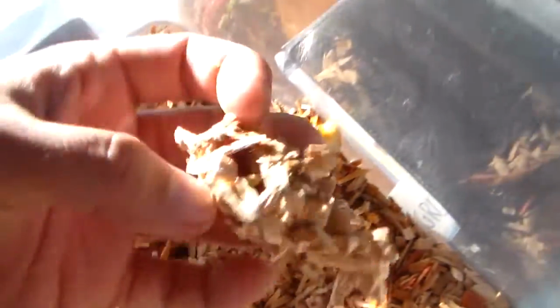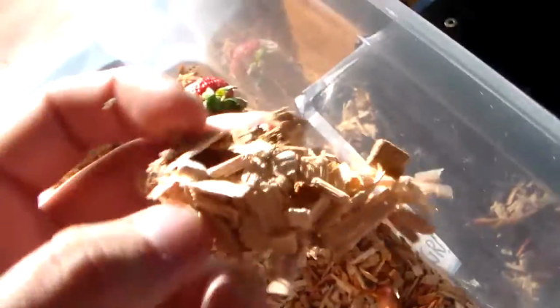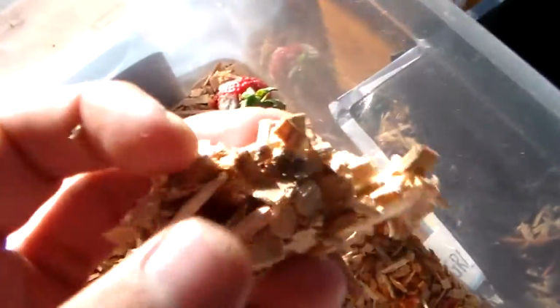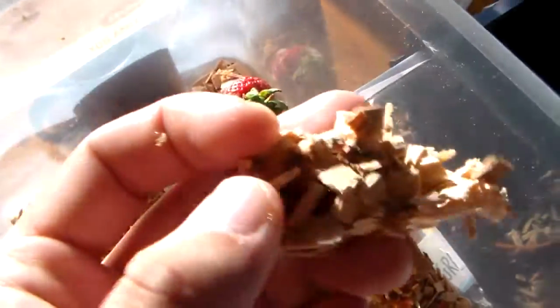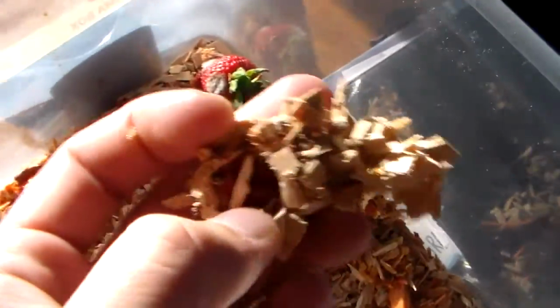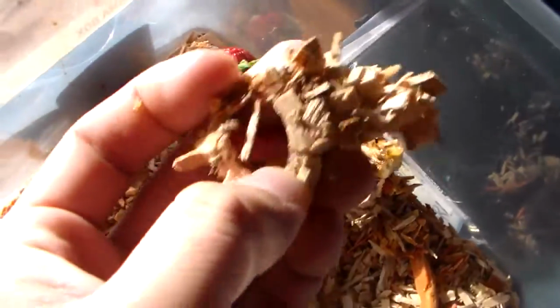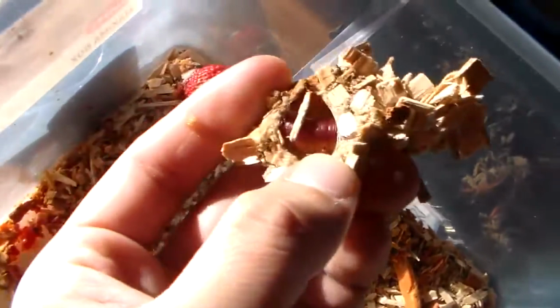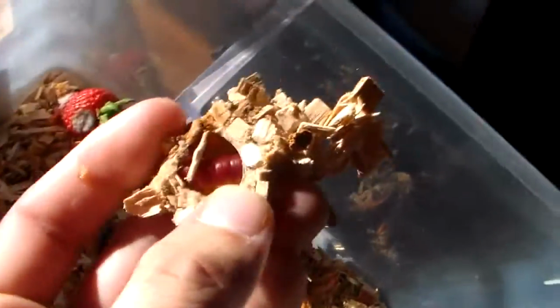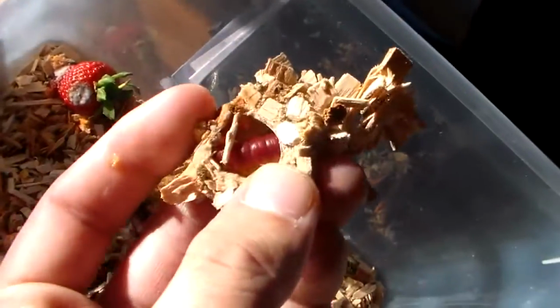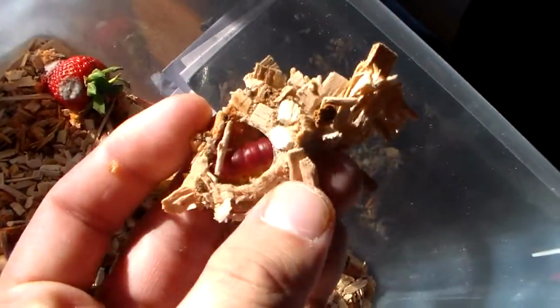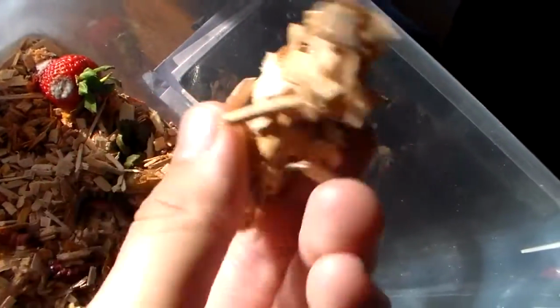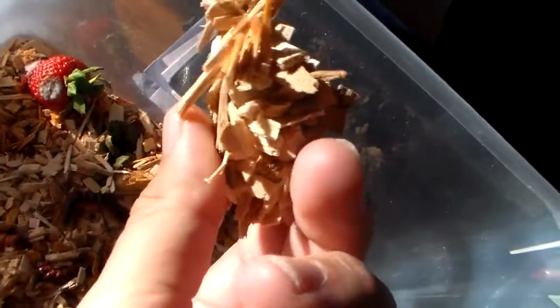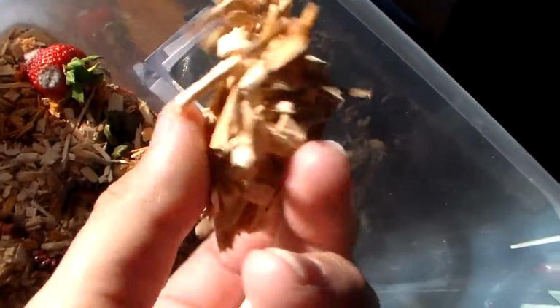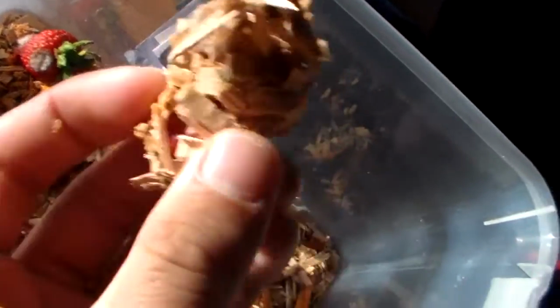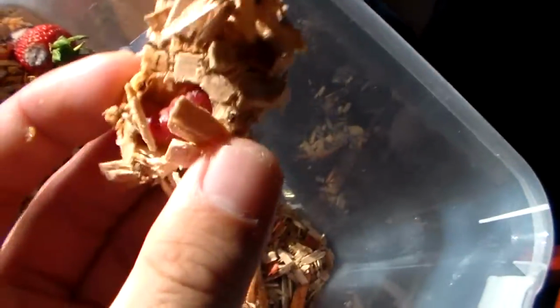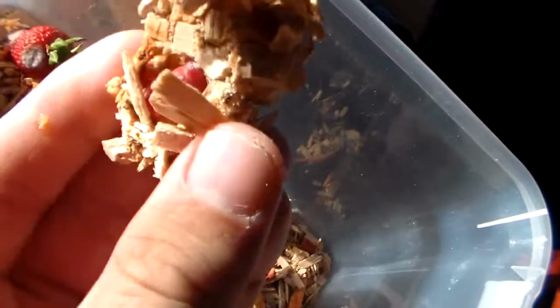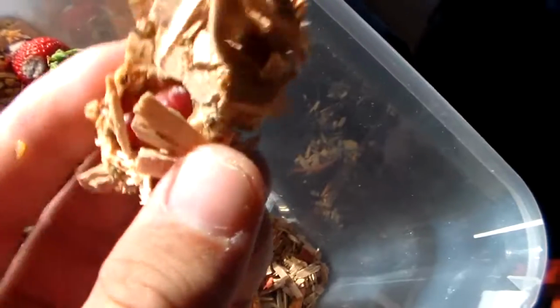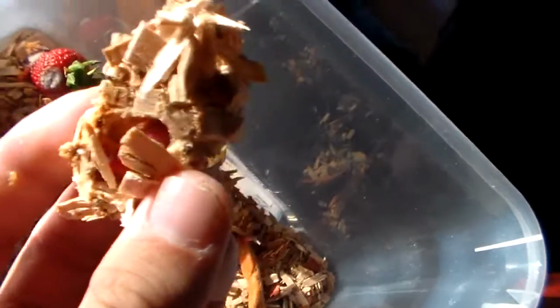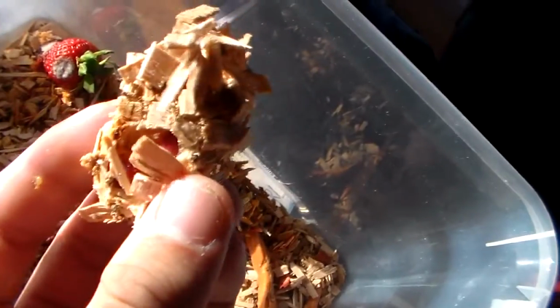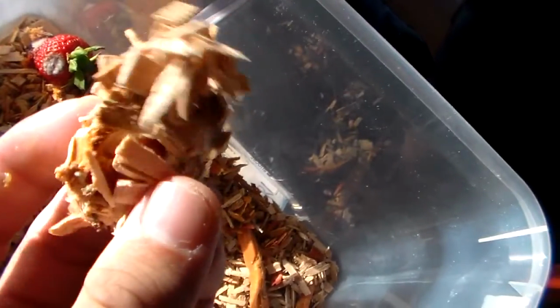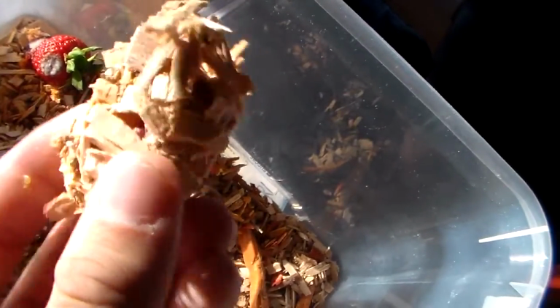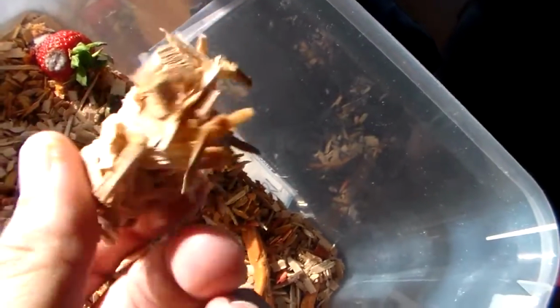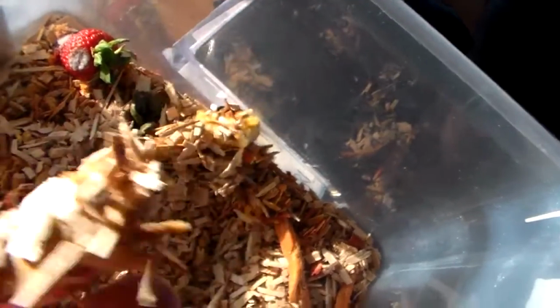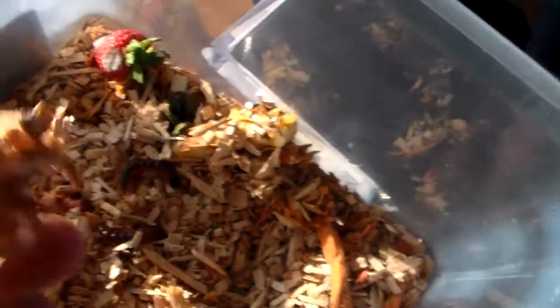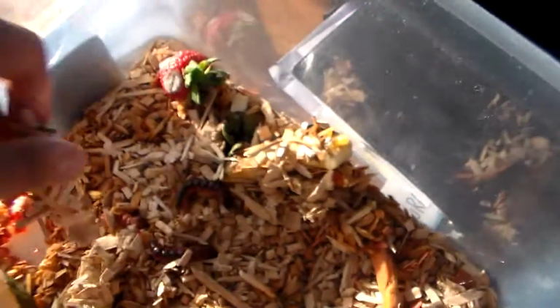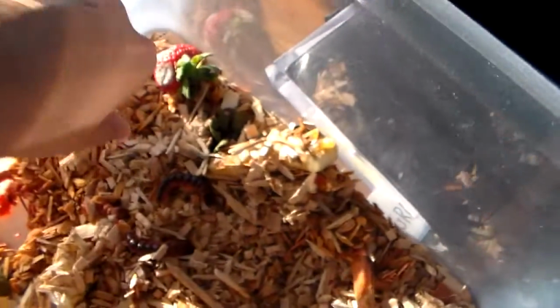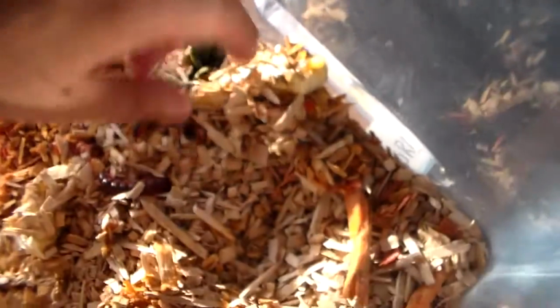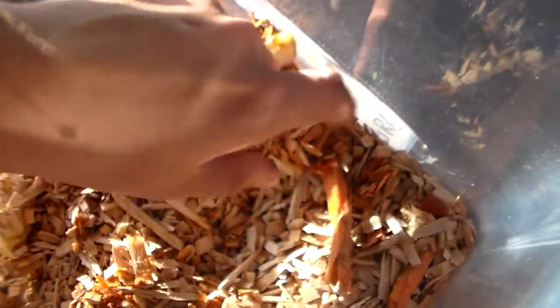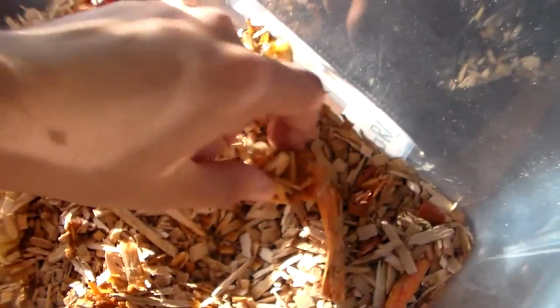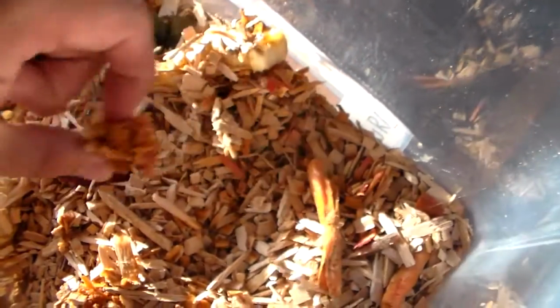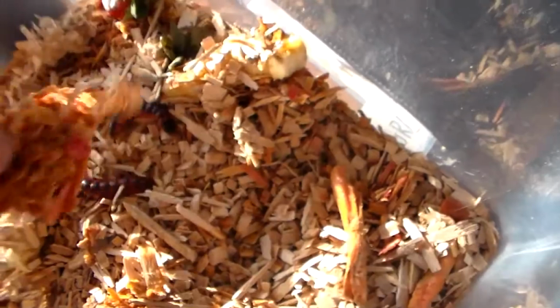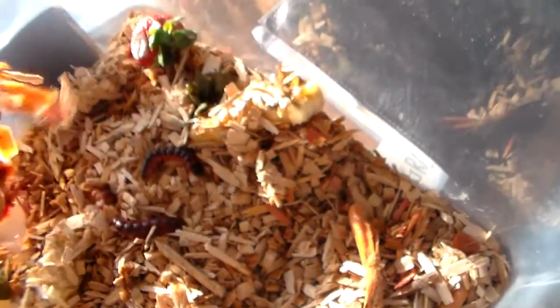Here we see some sort of cocoon. This is probably either going to pupate or form a pupa.